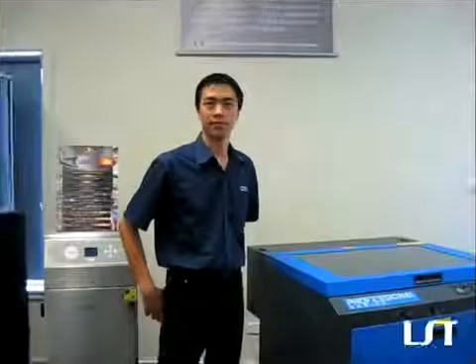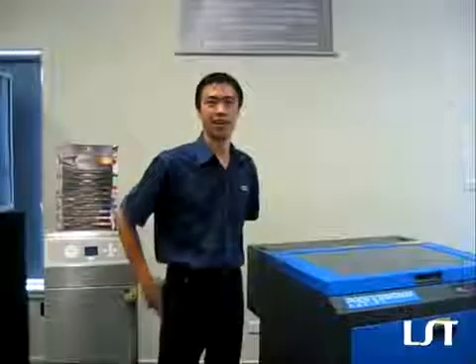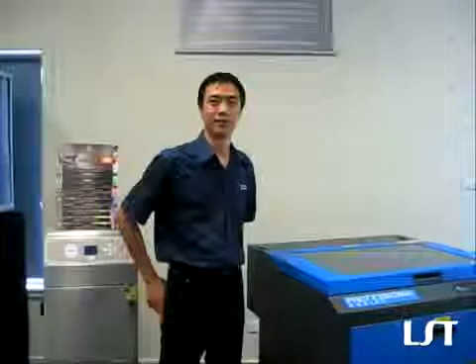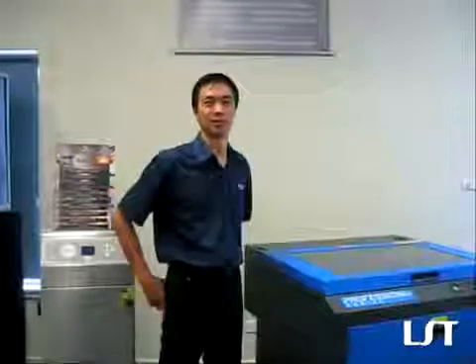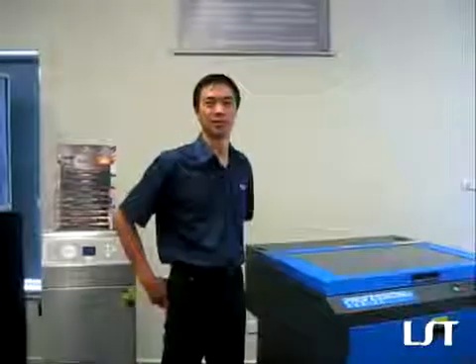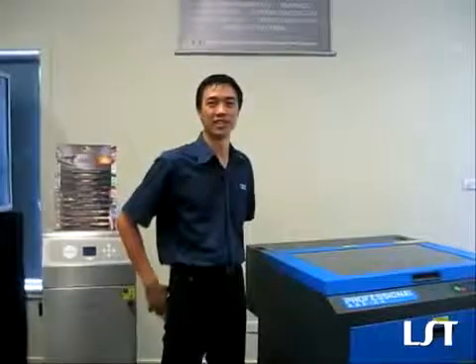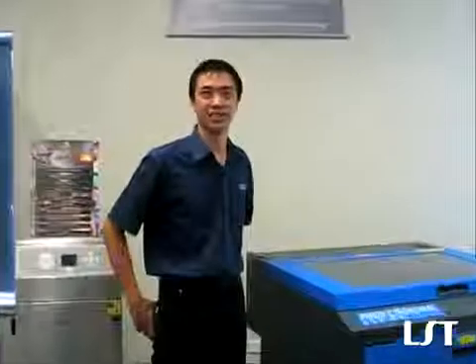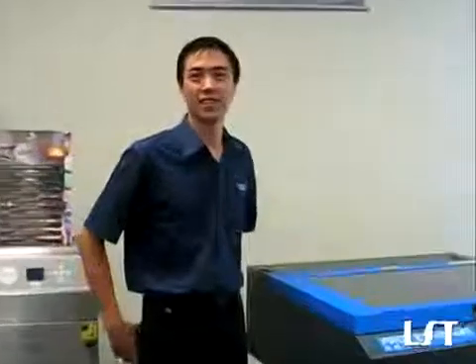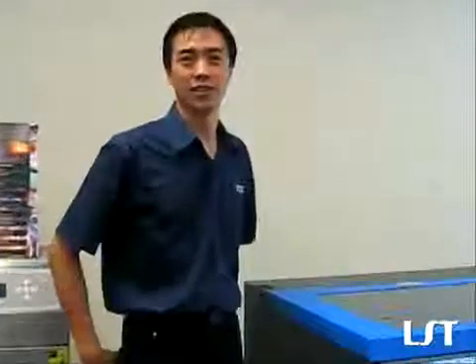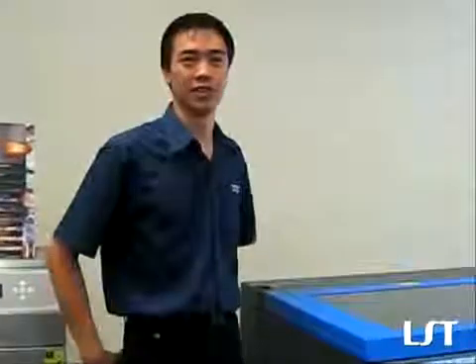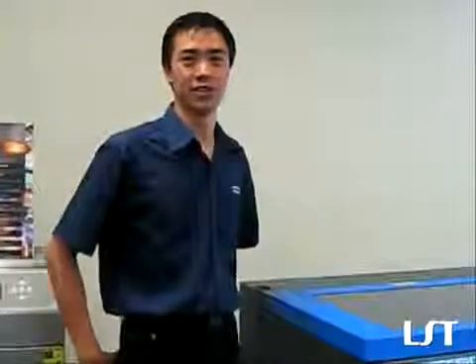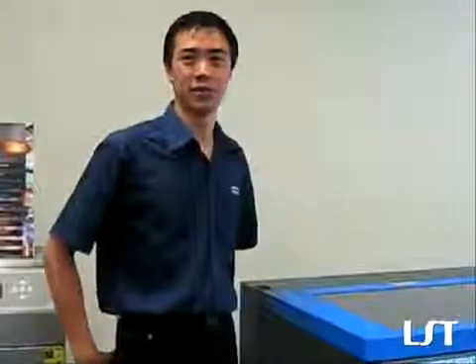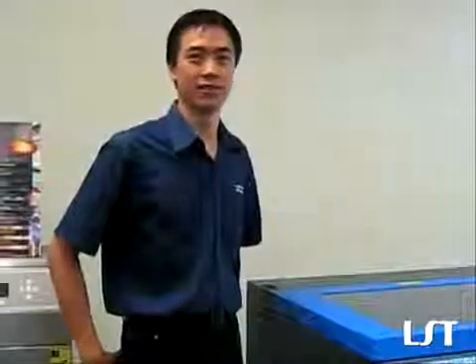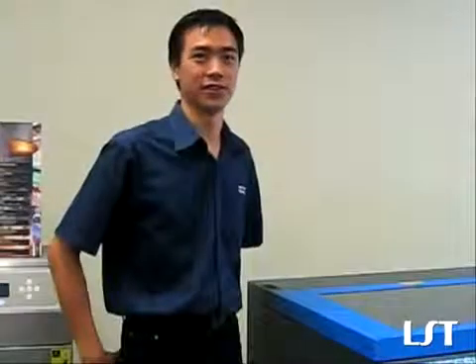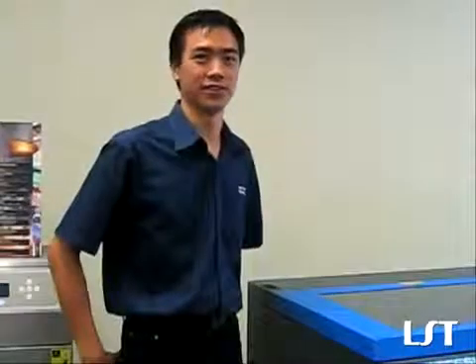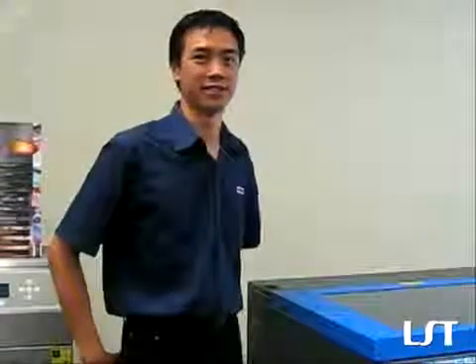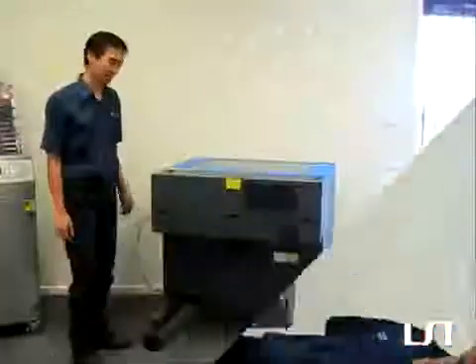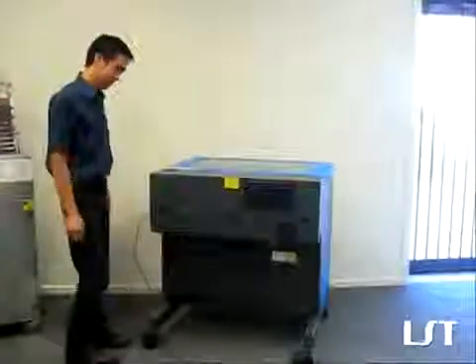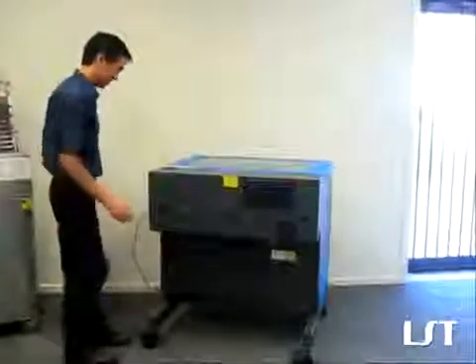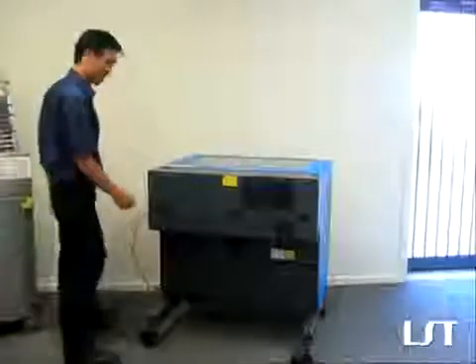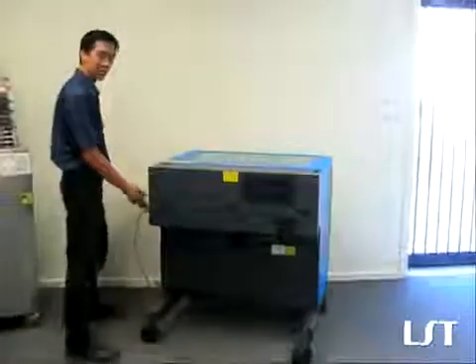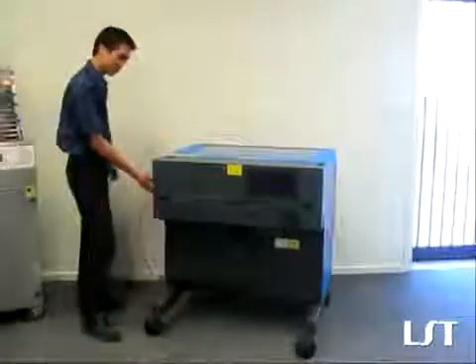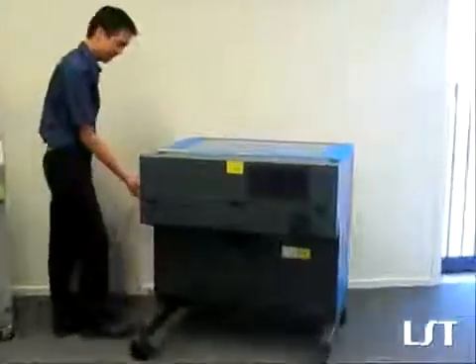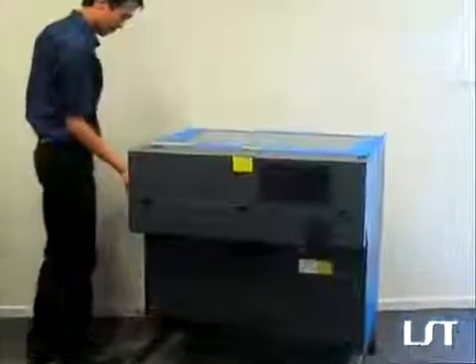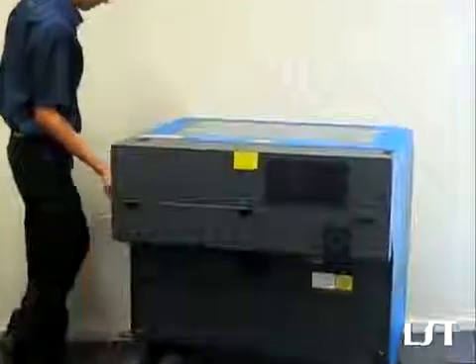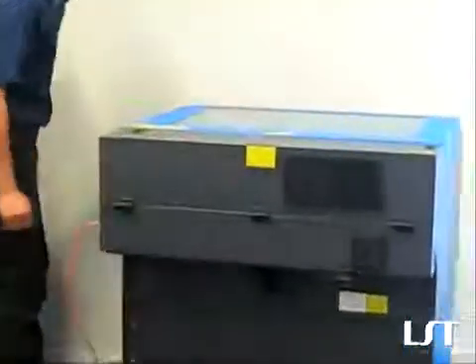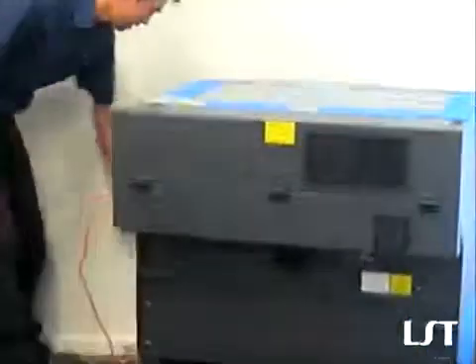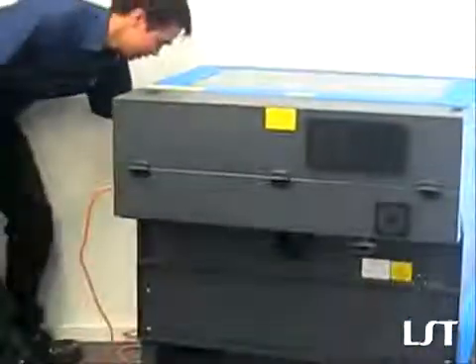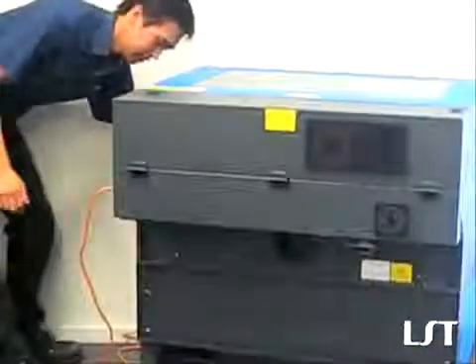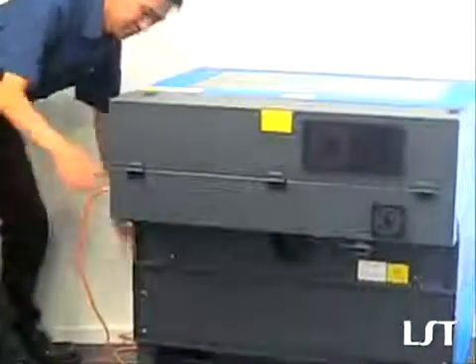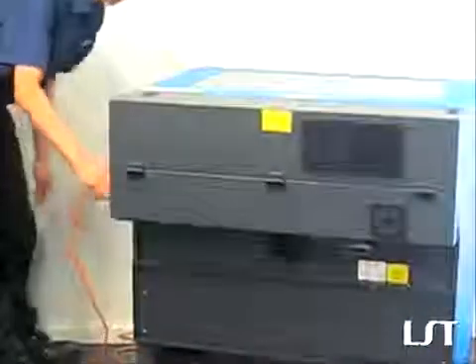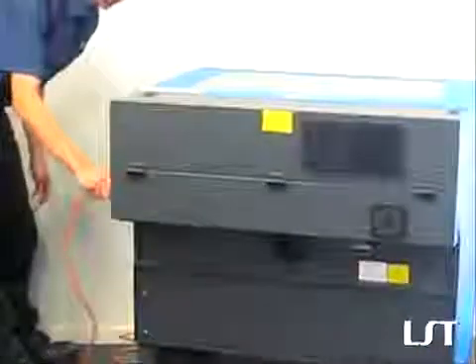Hi, my name is Zed from Laser and Science Technology. Today we'll be showing you the rapid reconfiguration. First thing you want to do is always make sure the power is off and disconnect it.